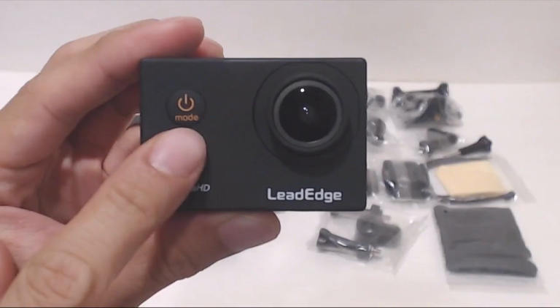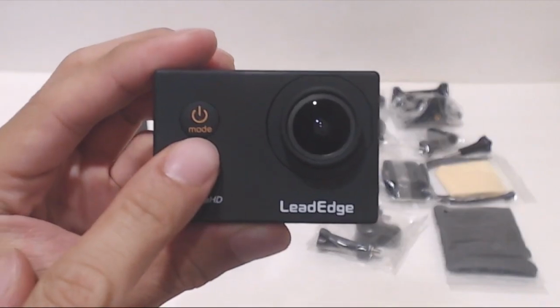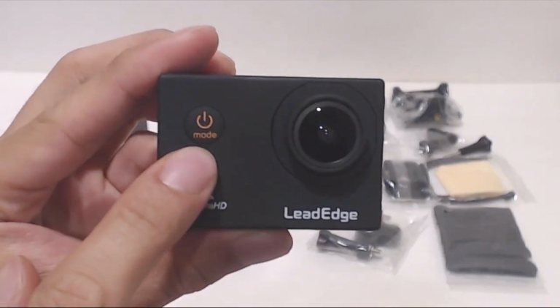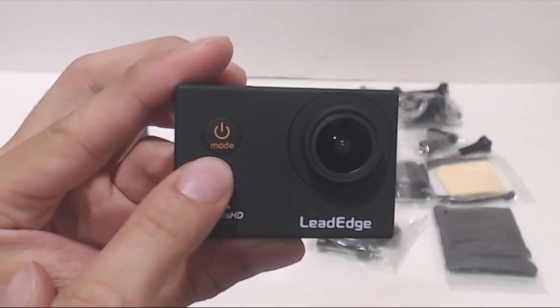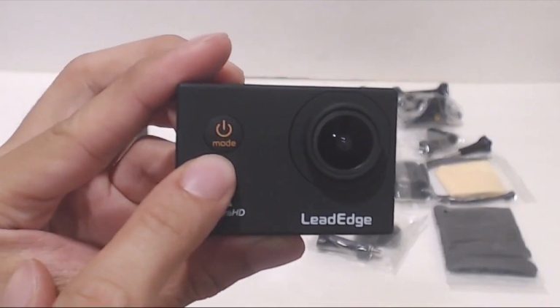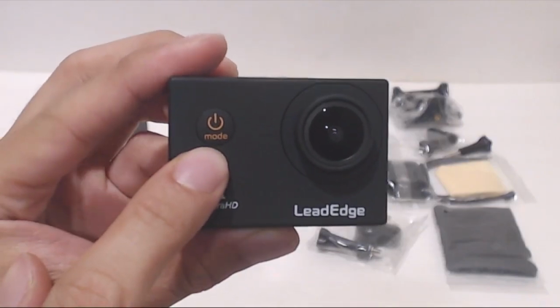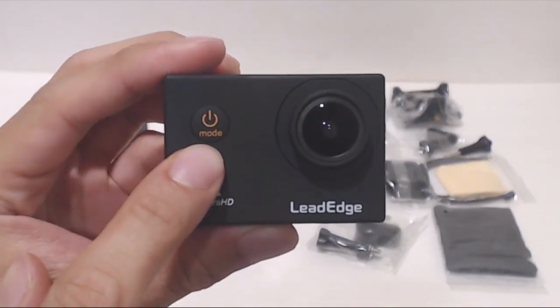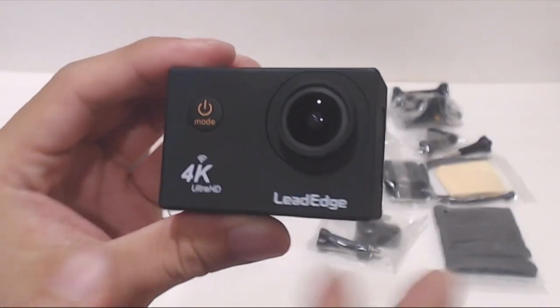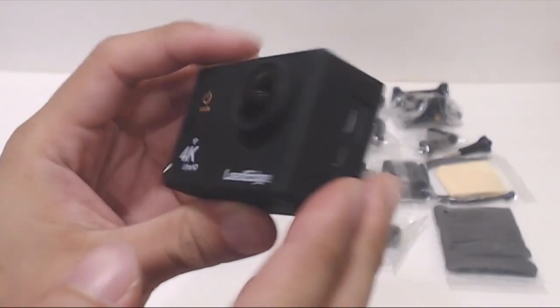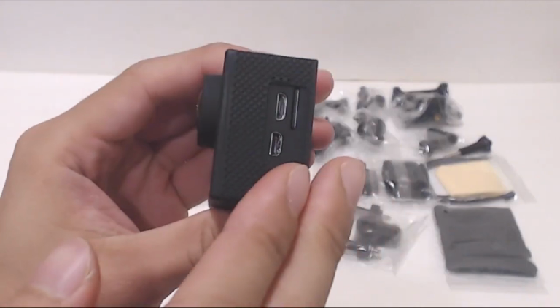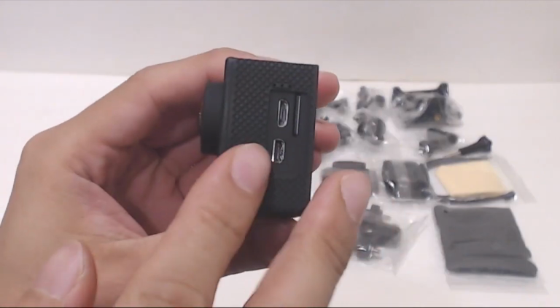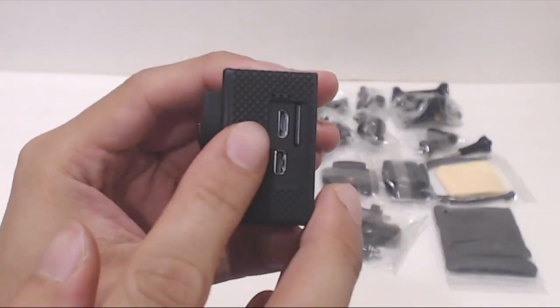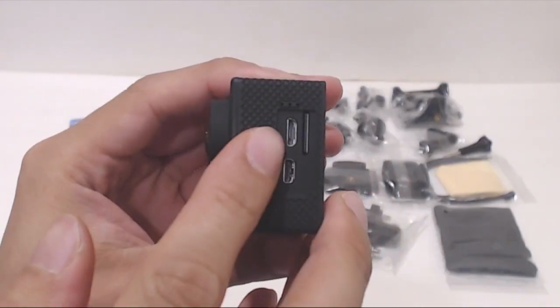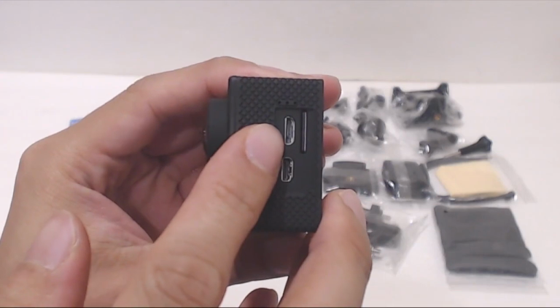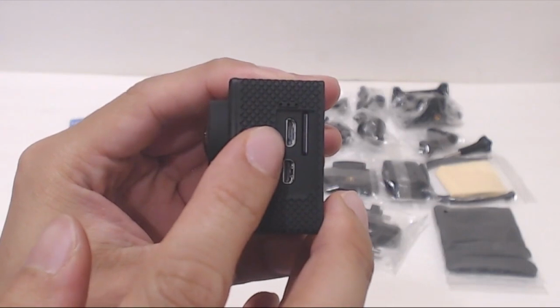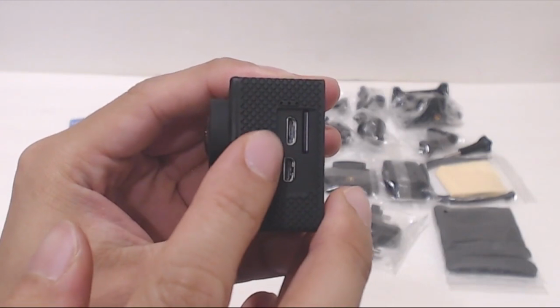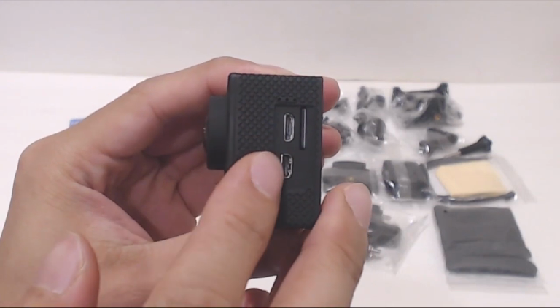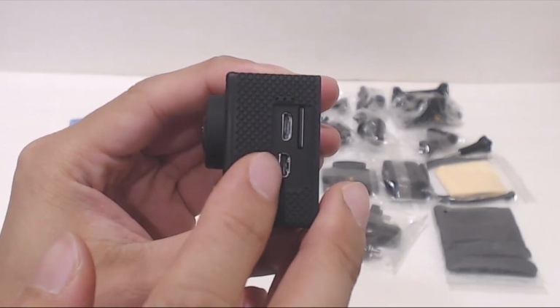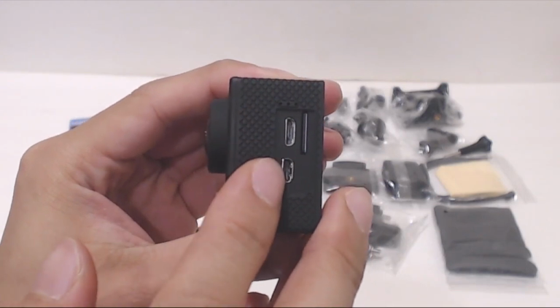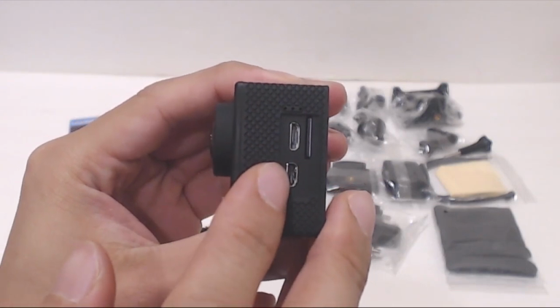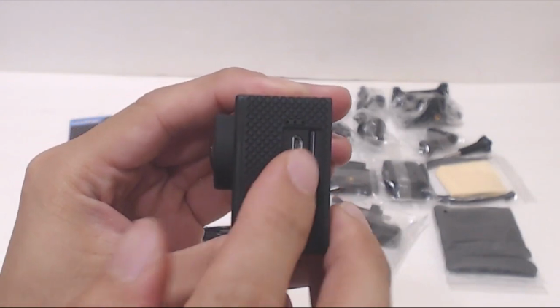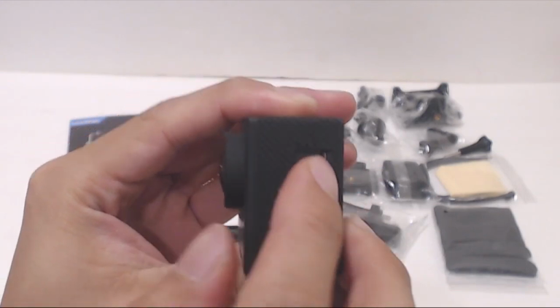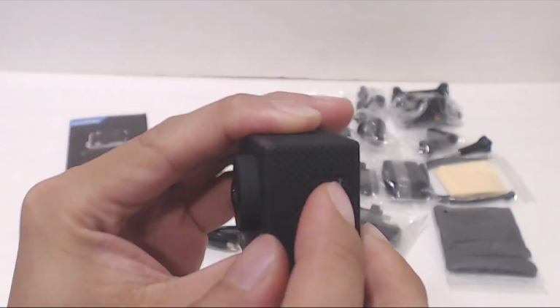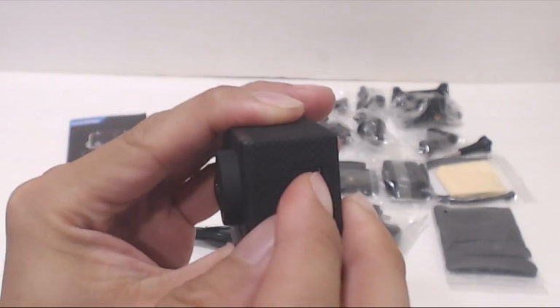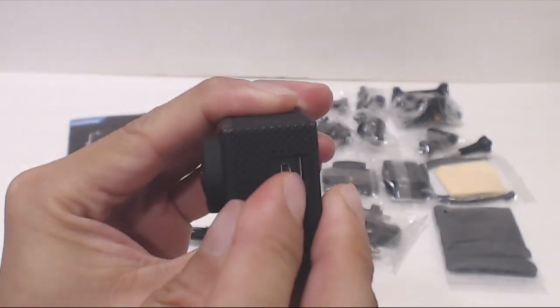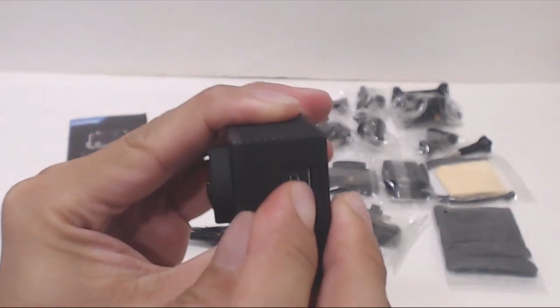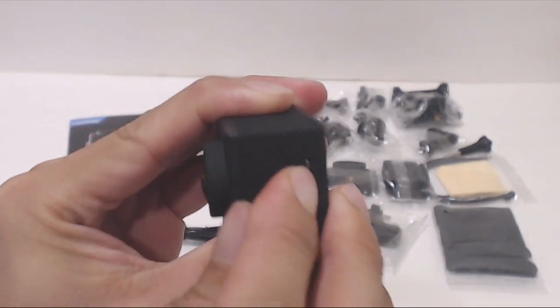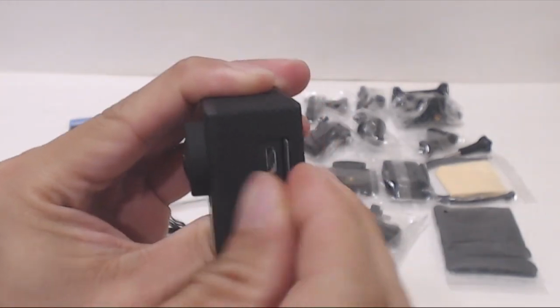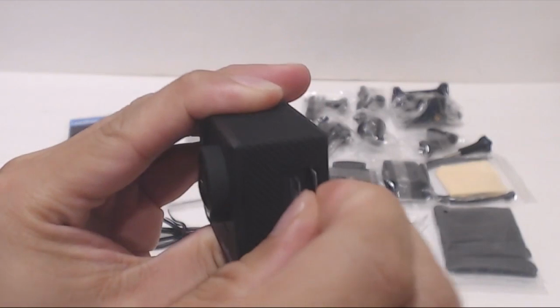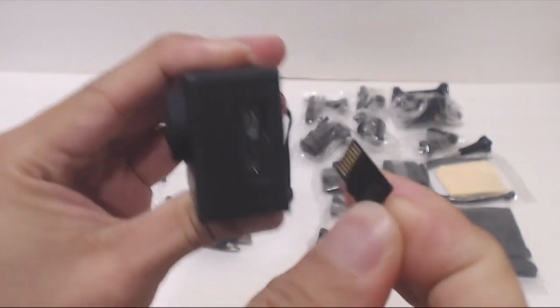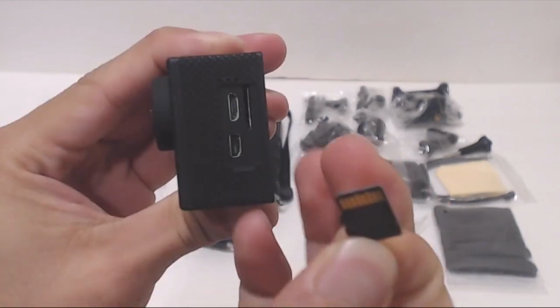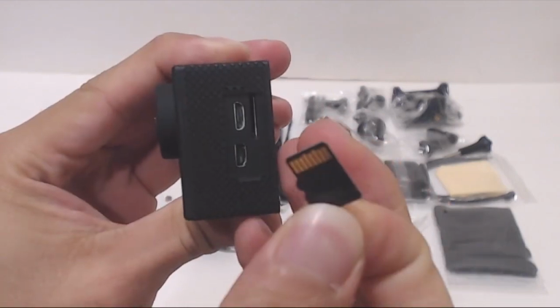To the left of the lens is the power mode button. On the left hand side, you've got the micro-USB charging port, micro-HDMI output port, and the micro-SD card slot, which accepts up to 64GB cards.